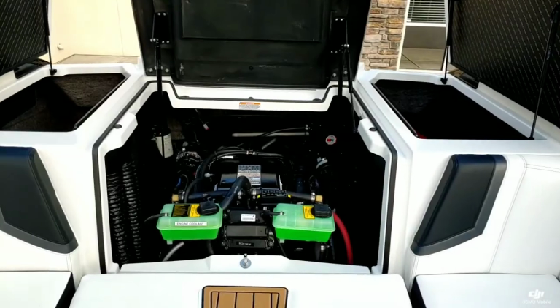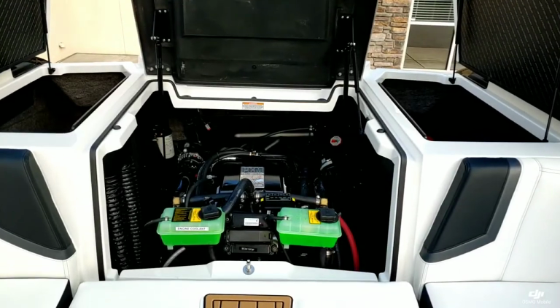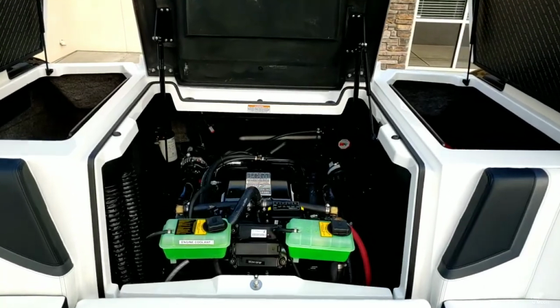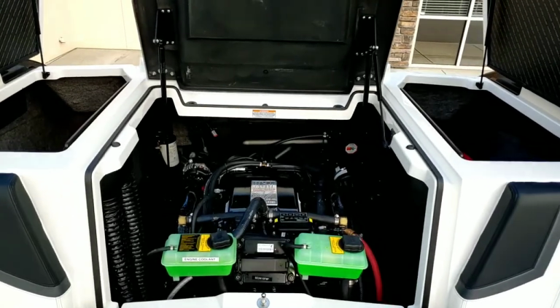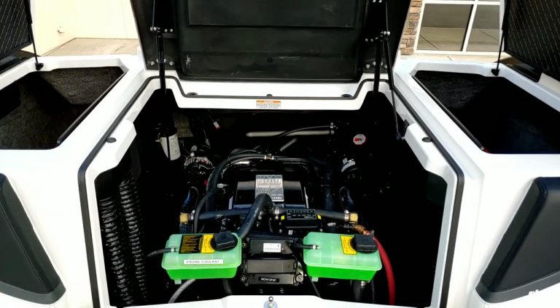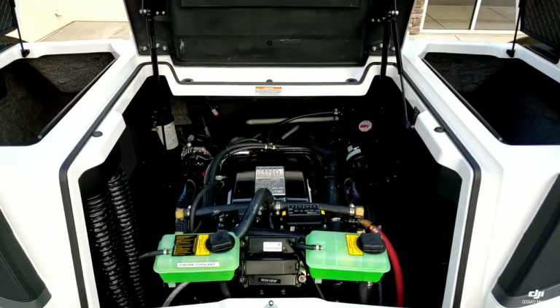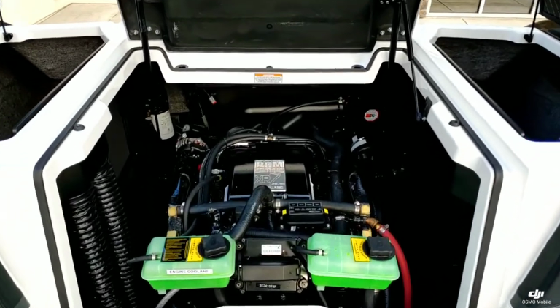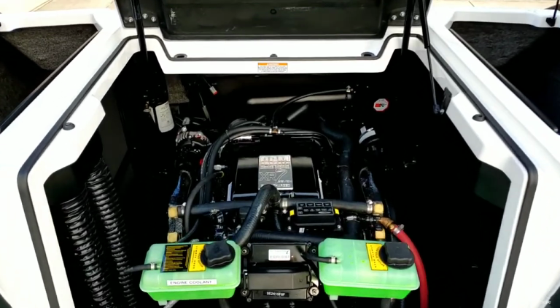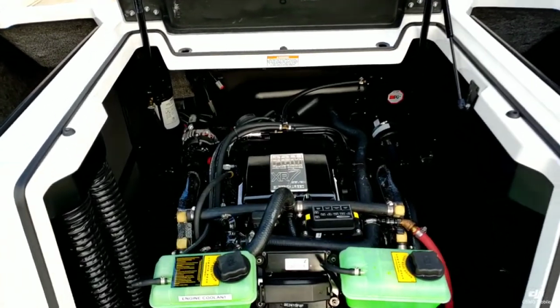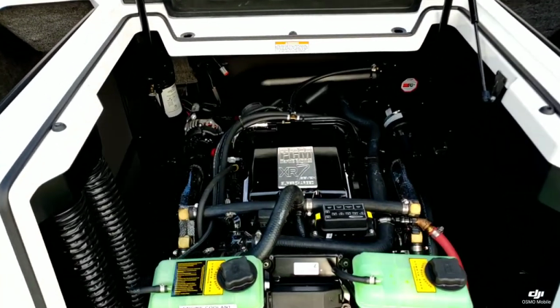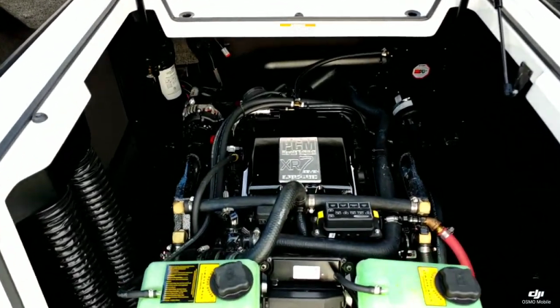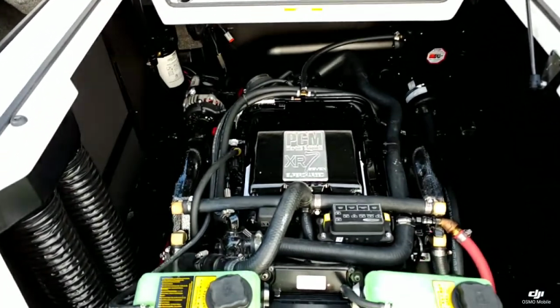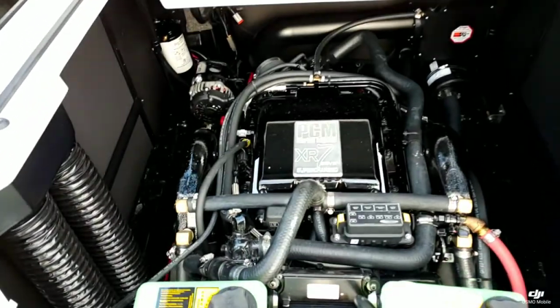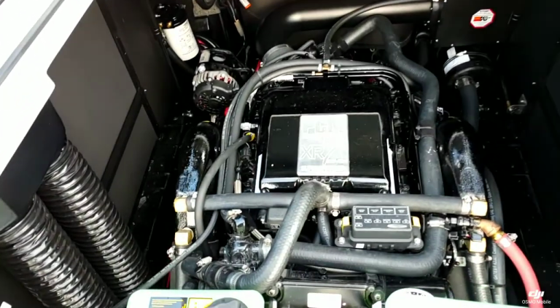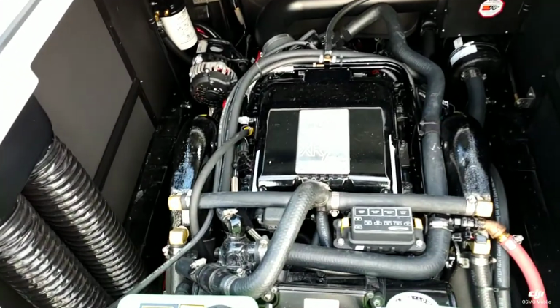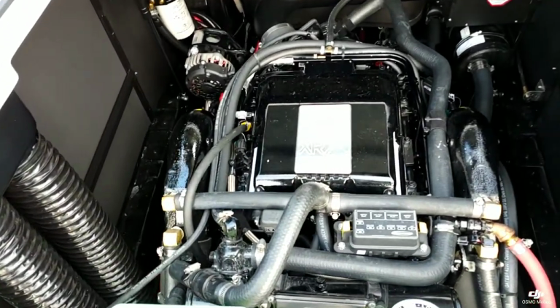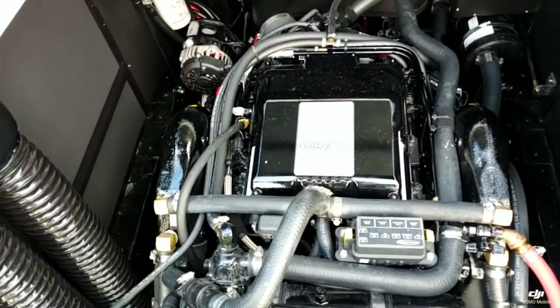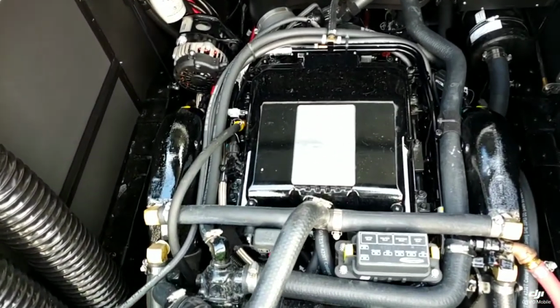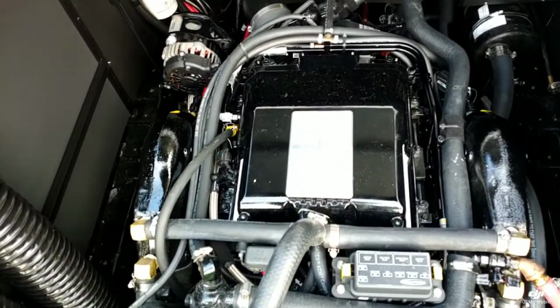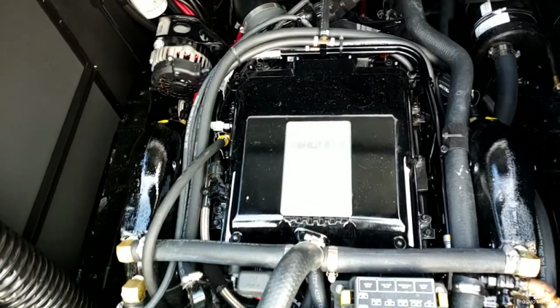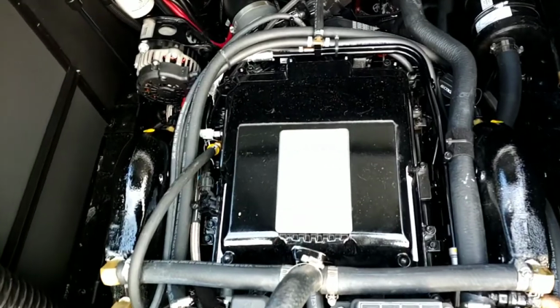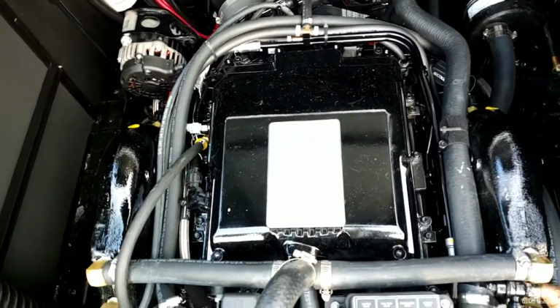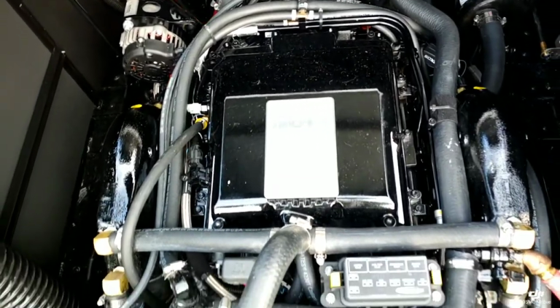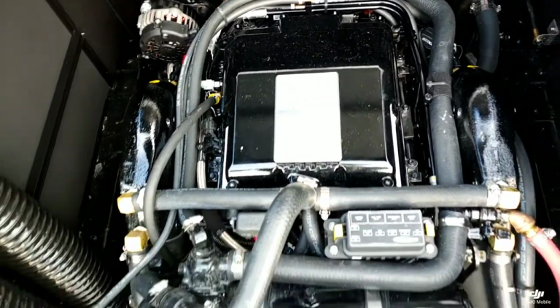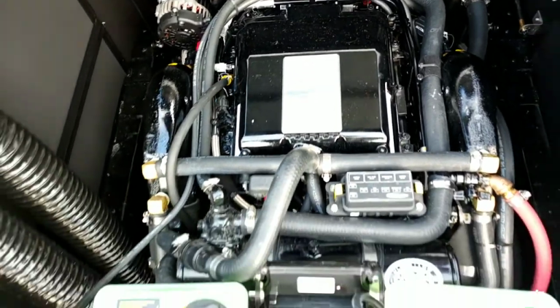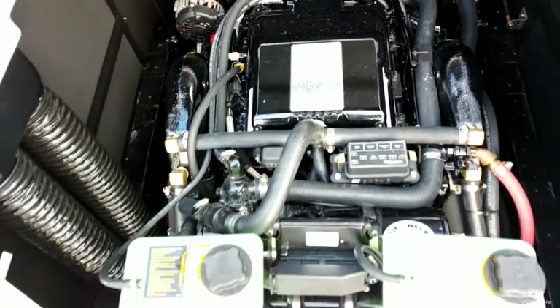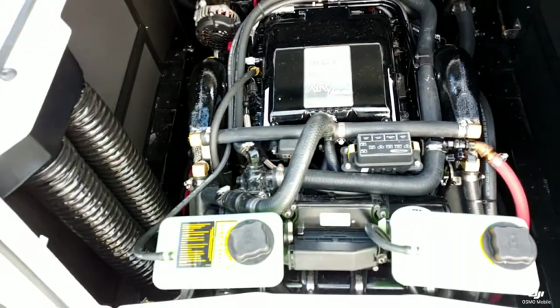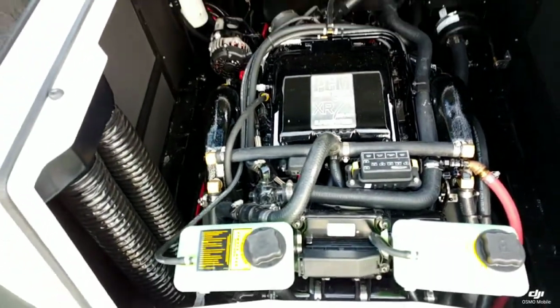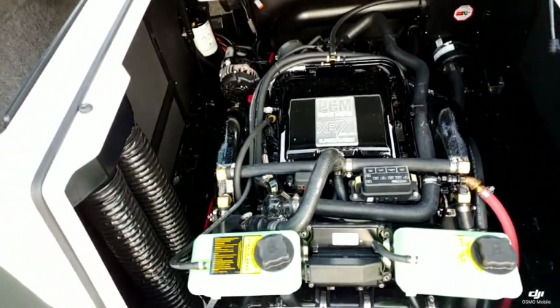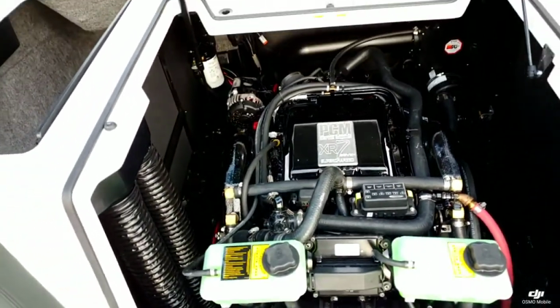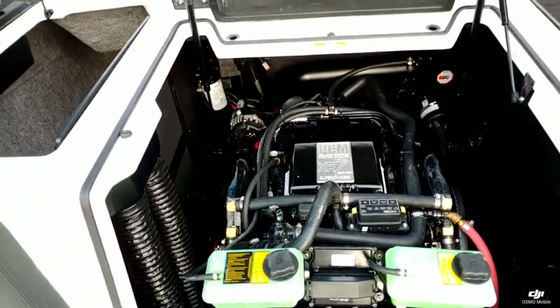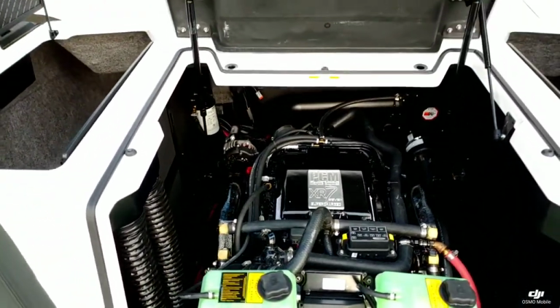Taking a look at the engine department, we did power this boat with the PCM 6.2 liter XR7 supercharged engine, putting out 550 horsepower.